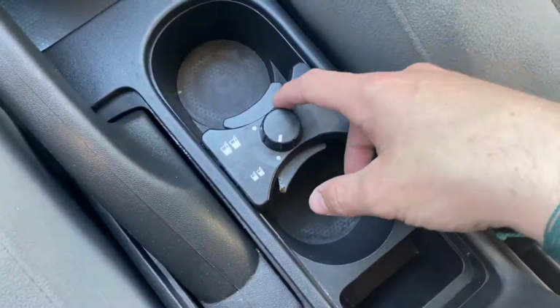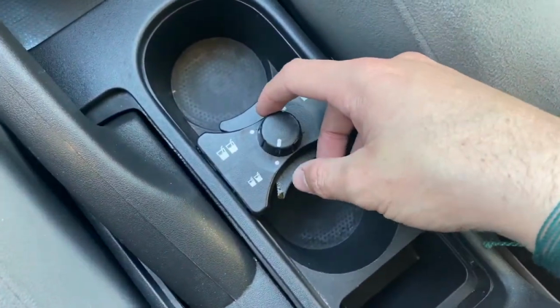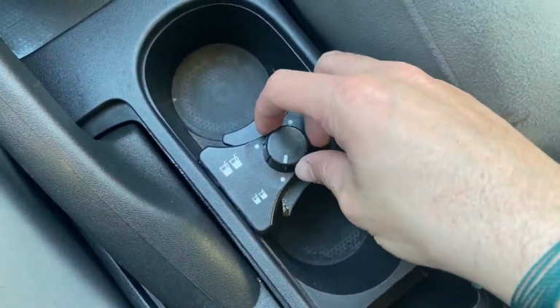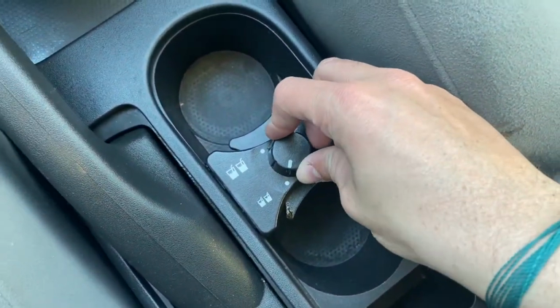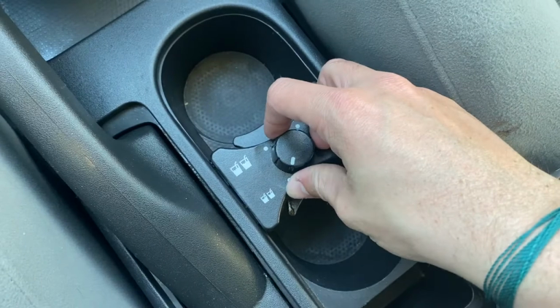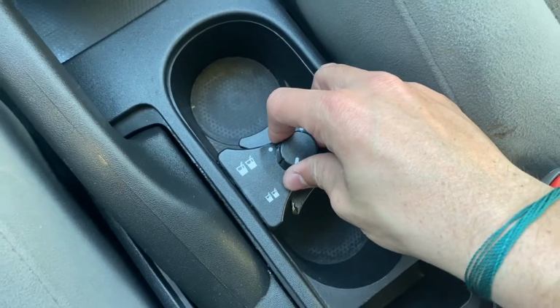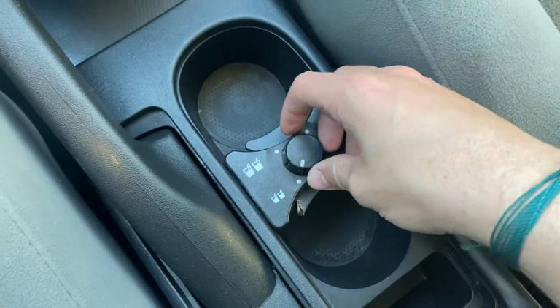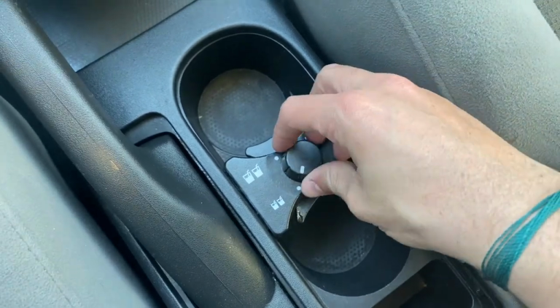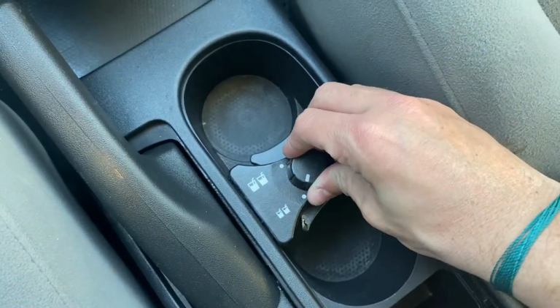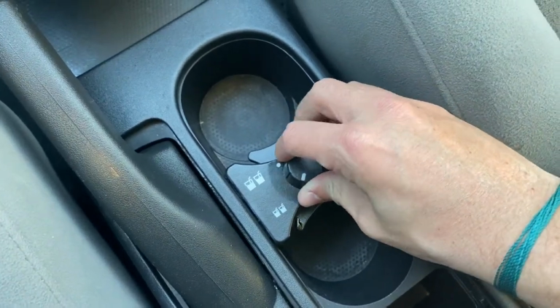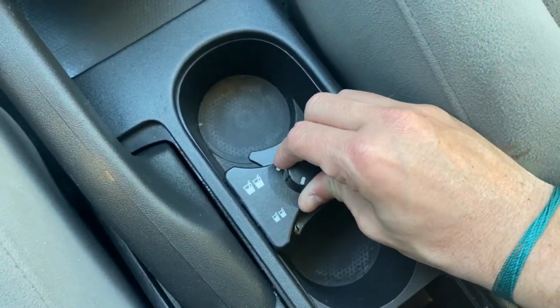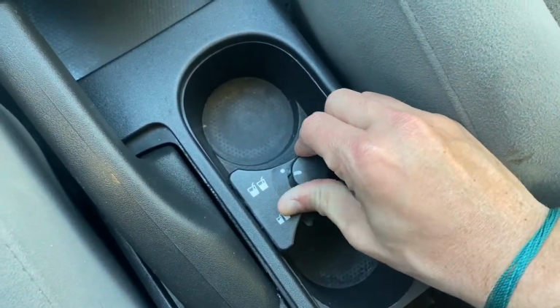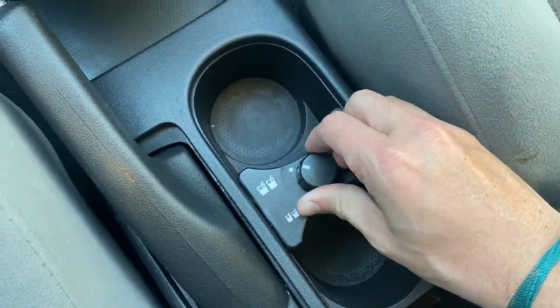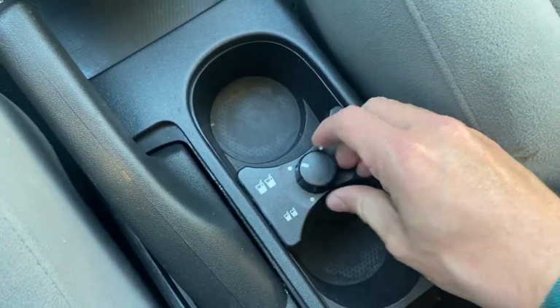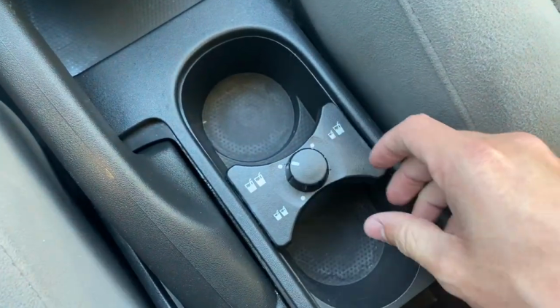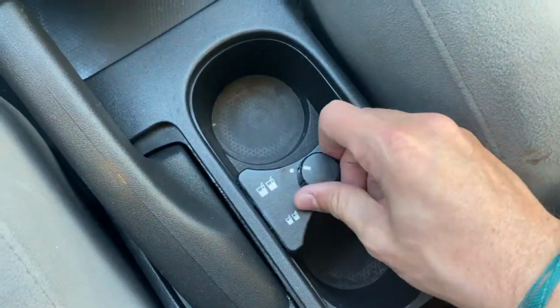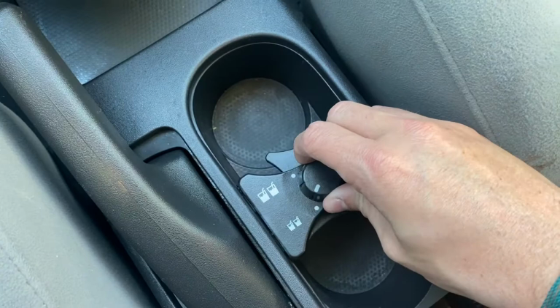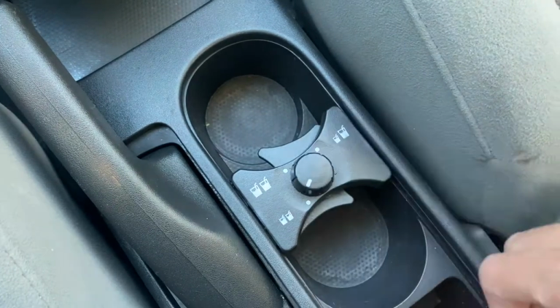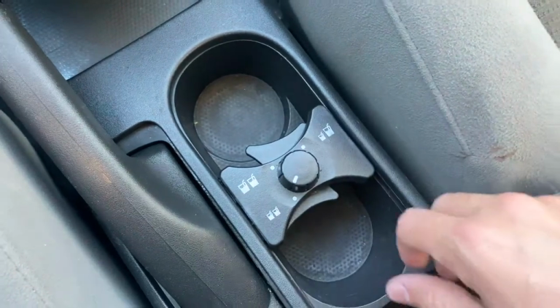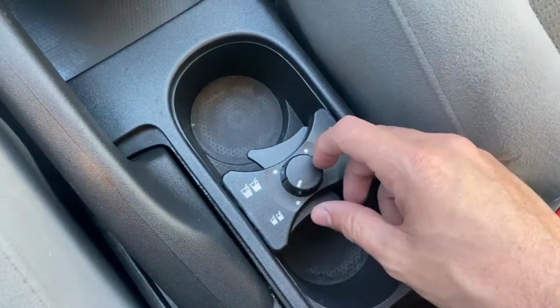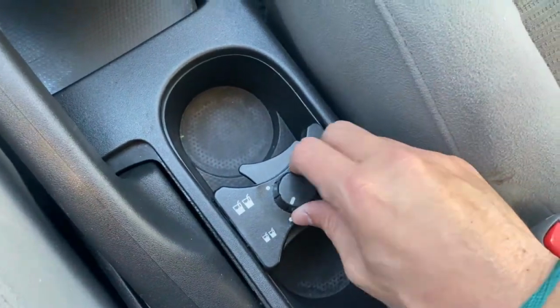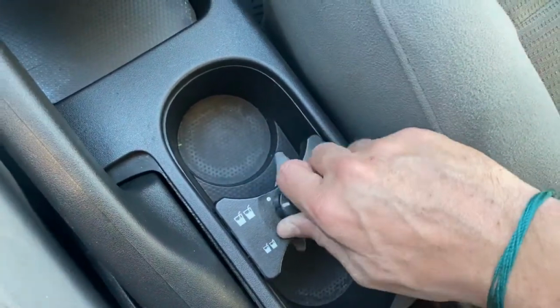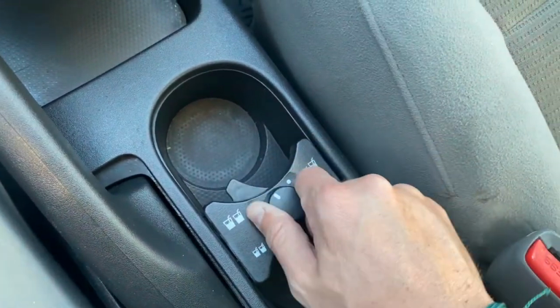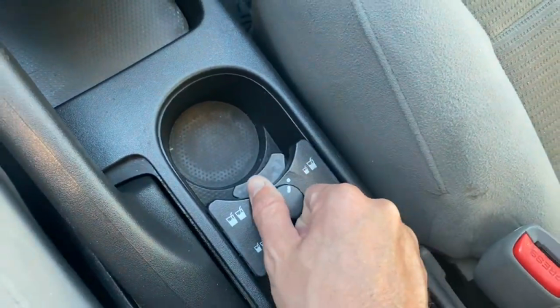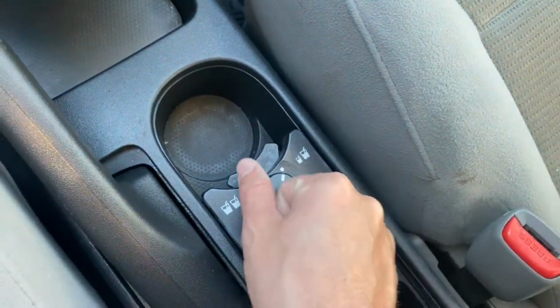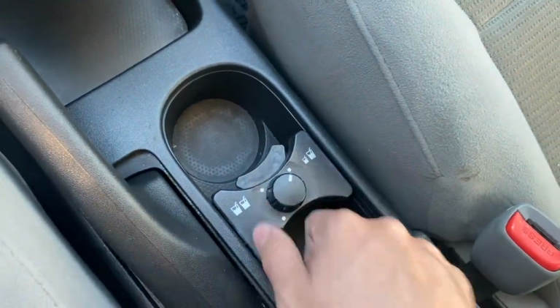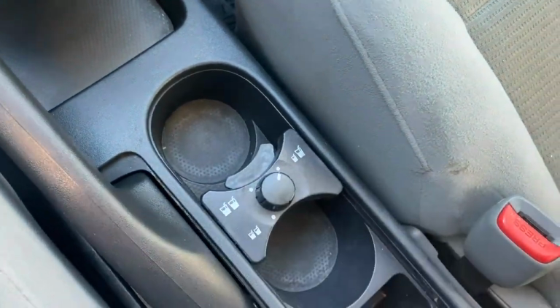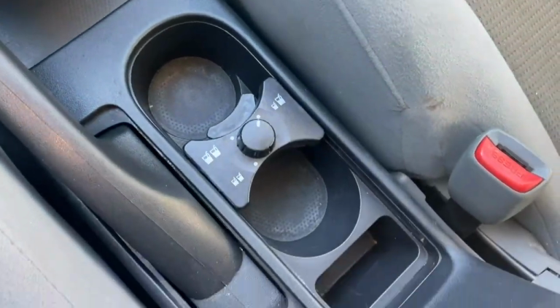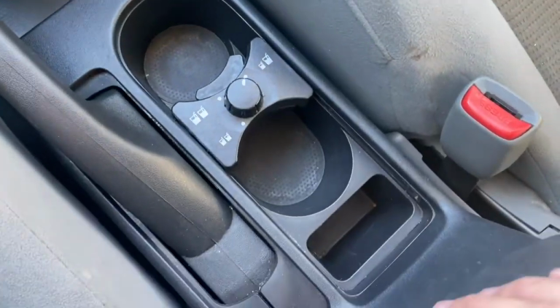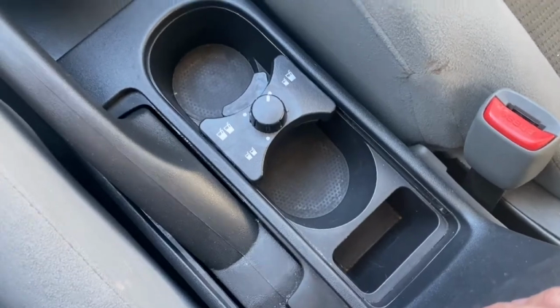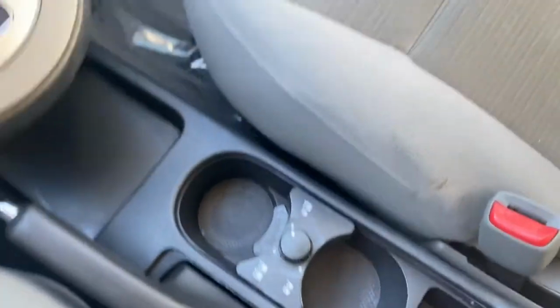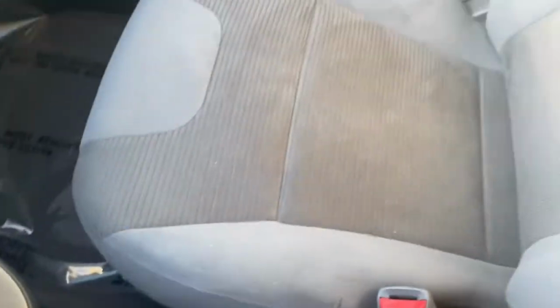This is a pretty cool thing right here — we've got a customizable cup holder. You can switch it to bigger drinks if you want, switch it to smaller, or switch it to one big and one small. That's a cool feature.